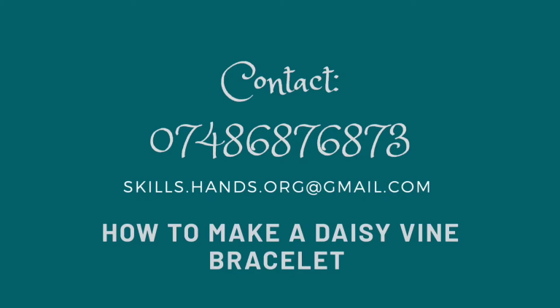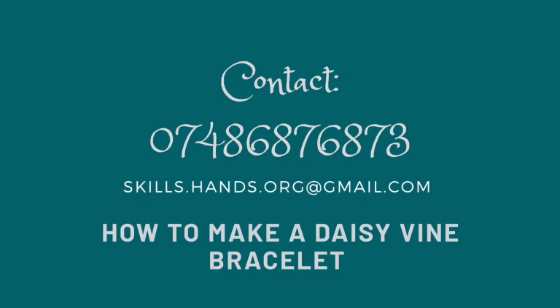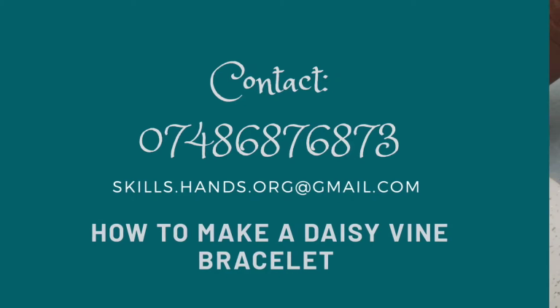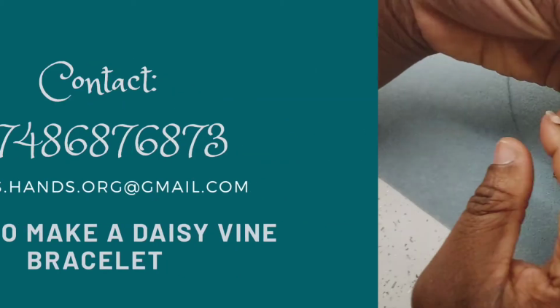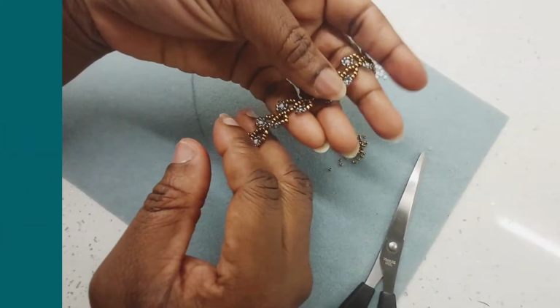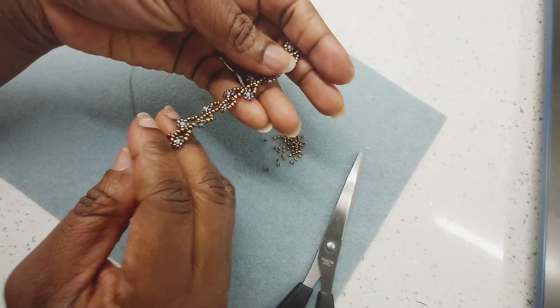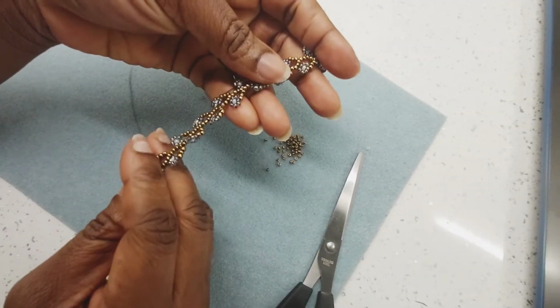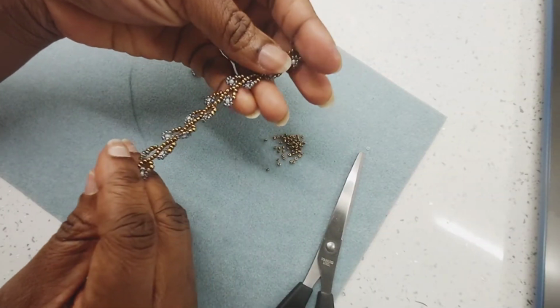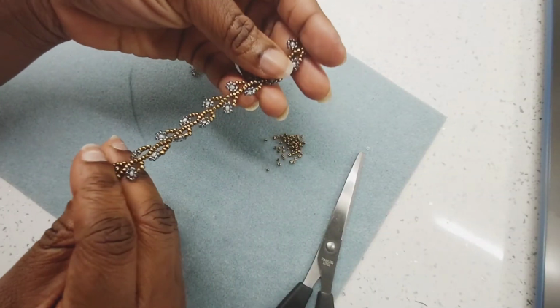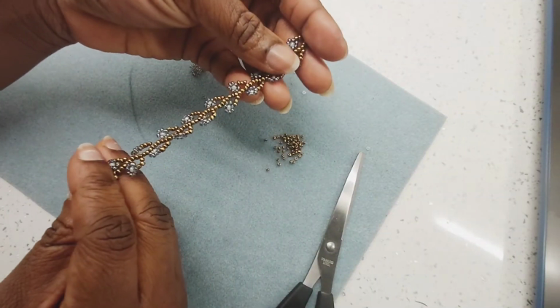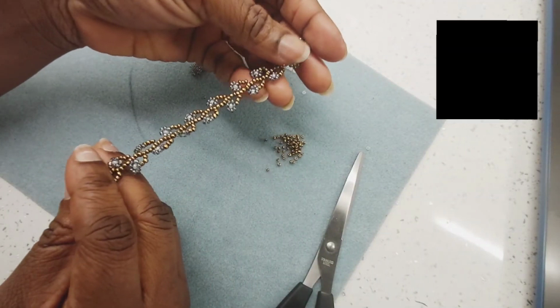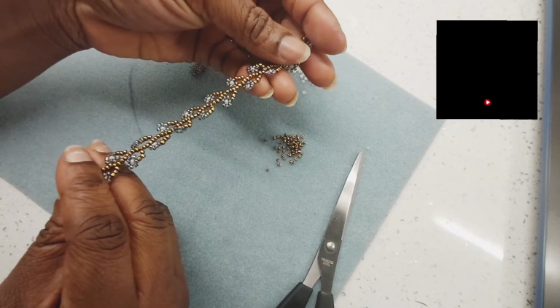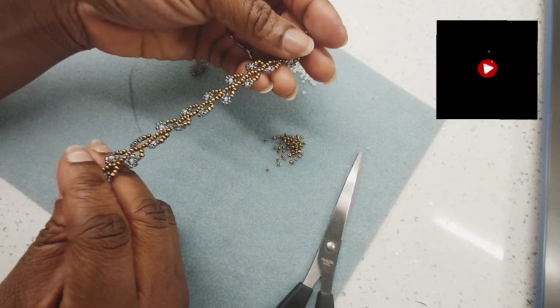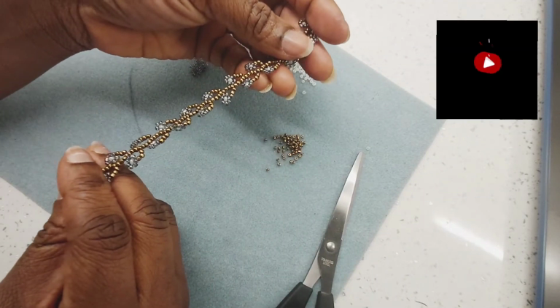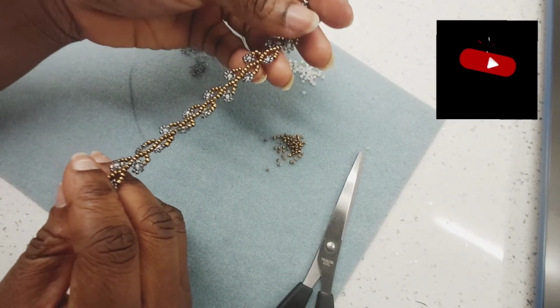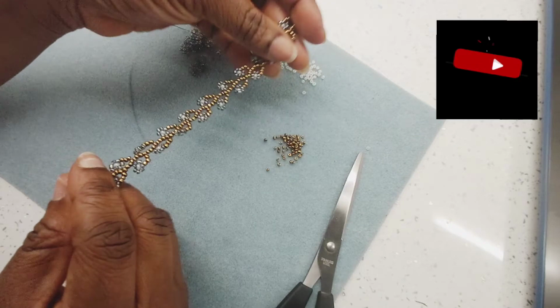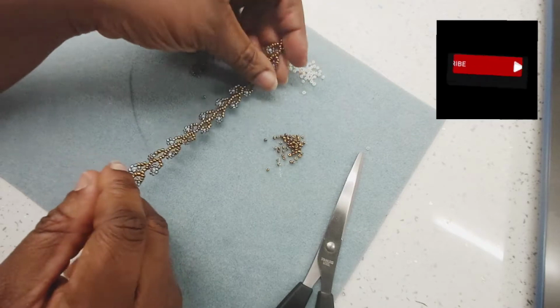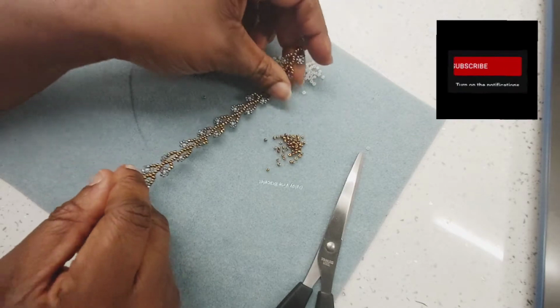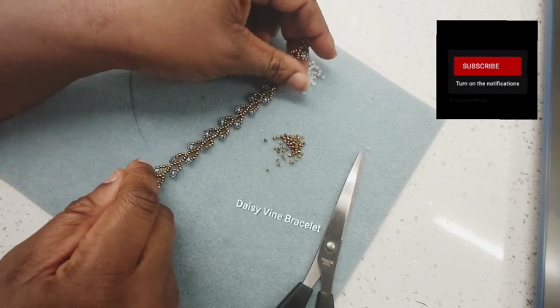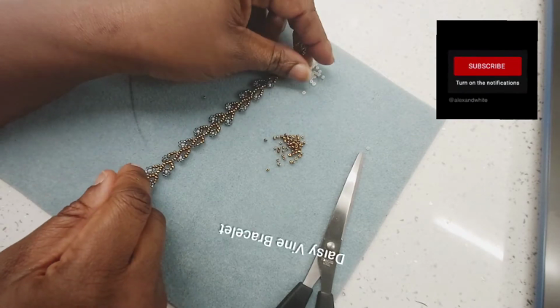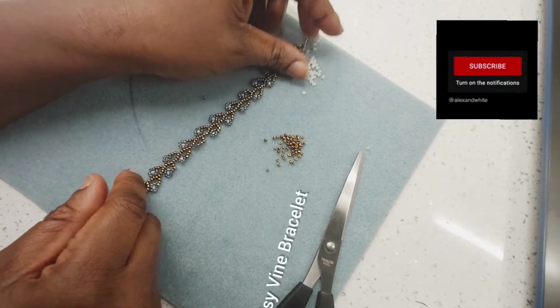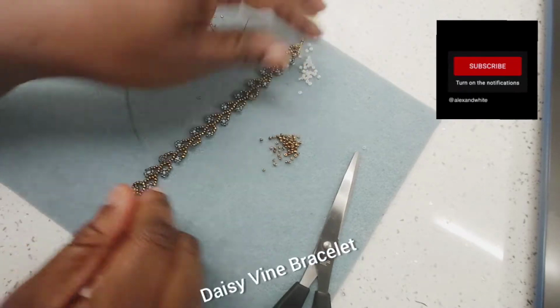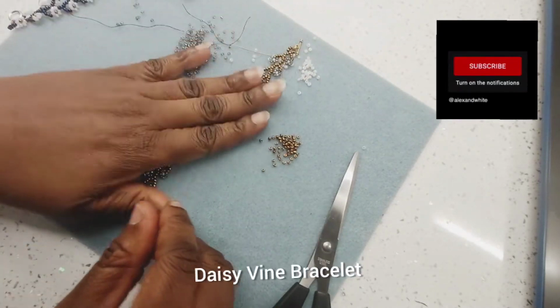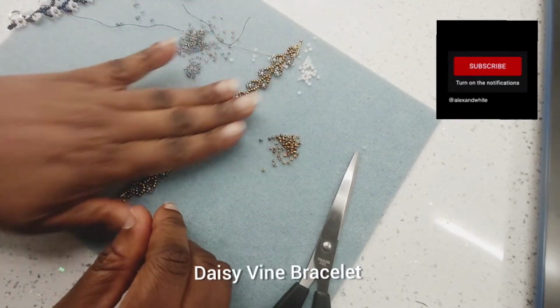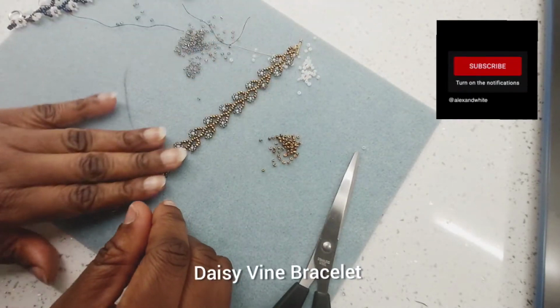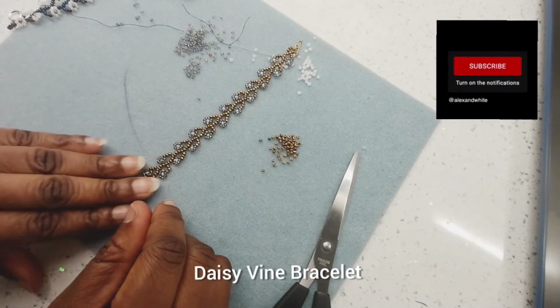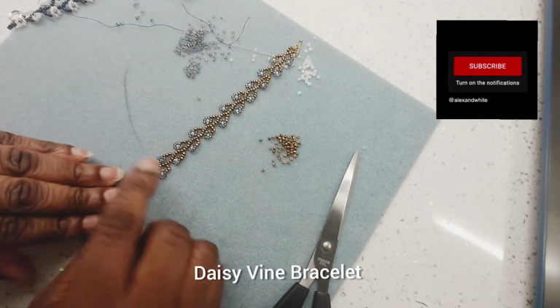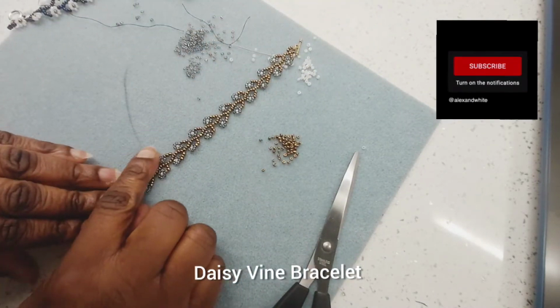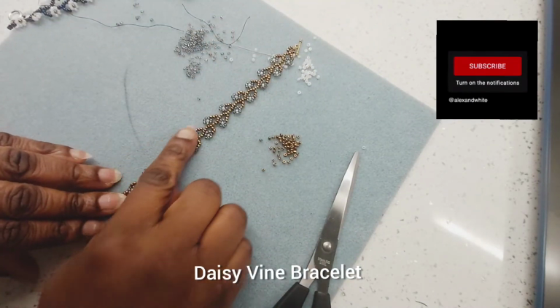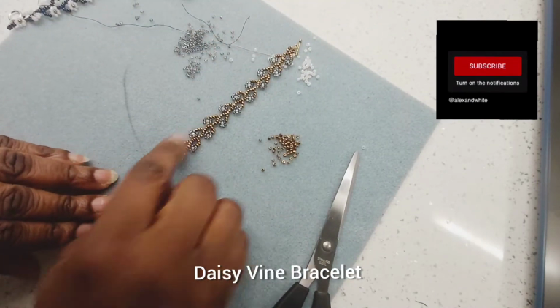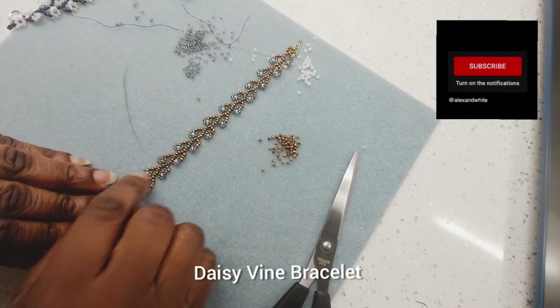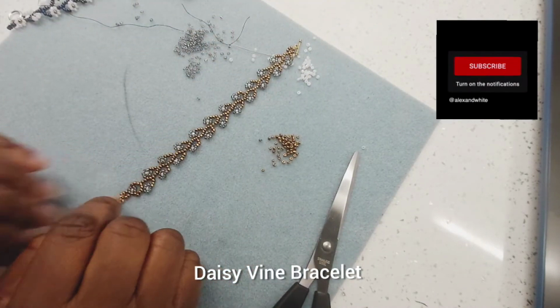Welcome to today's beading class. In today's class we are doing a daisy vine bracelet and that is it.